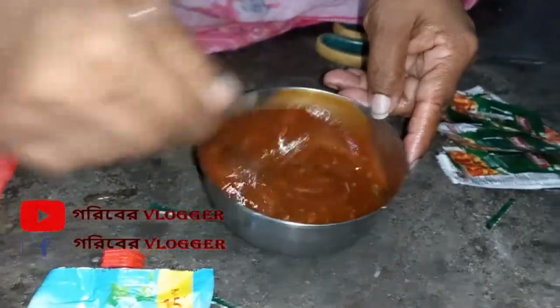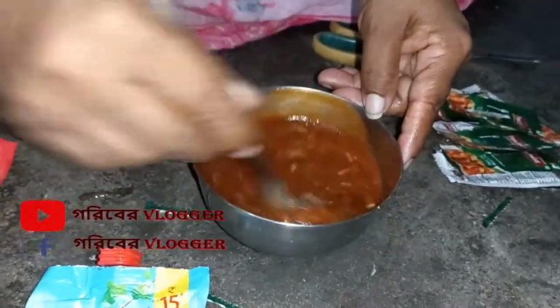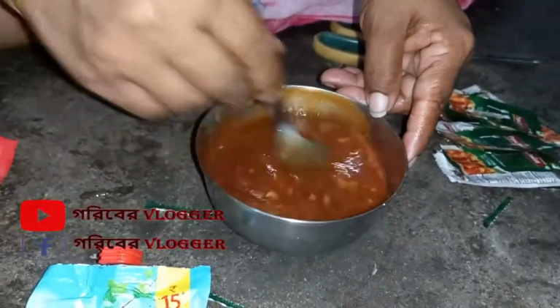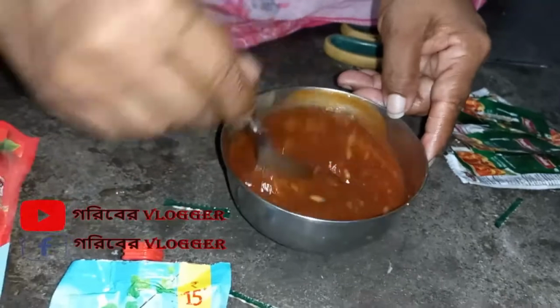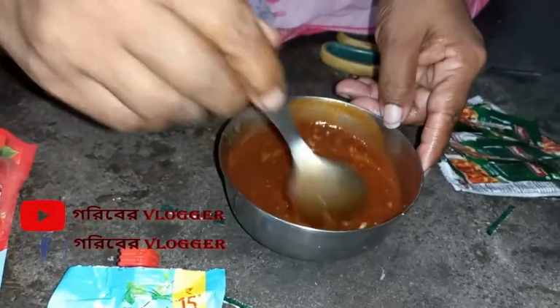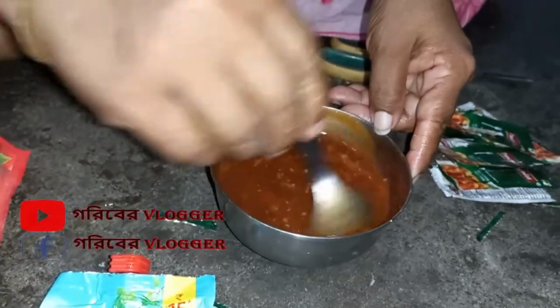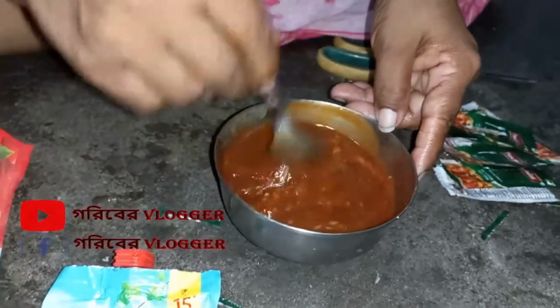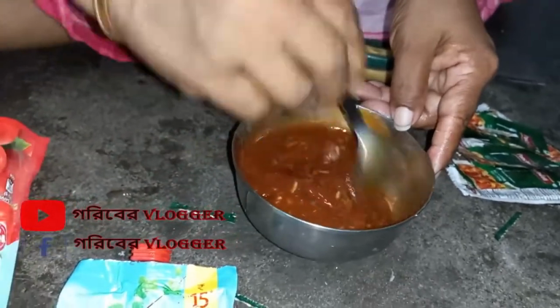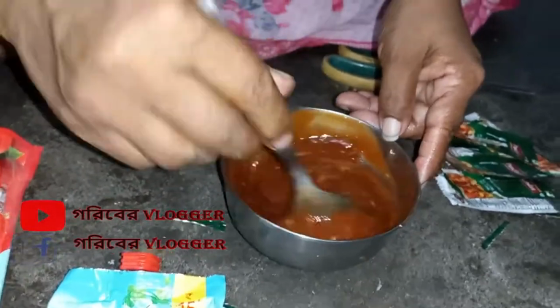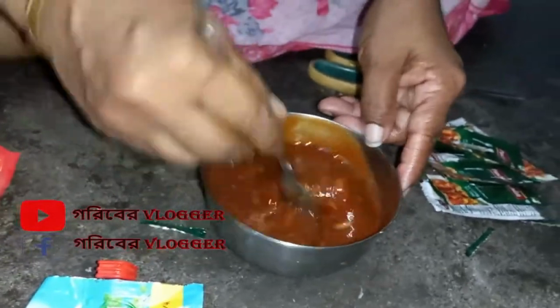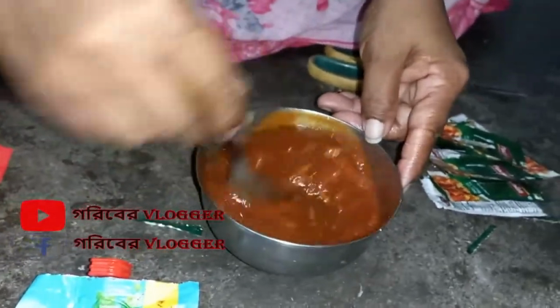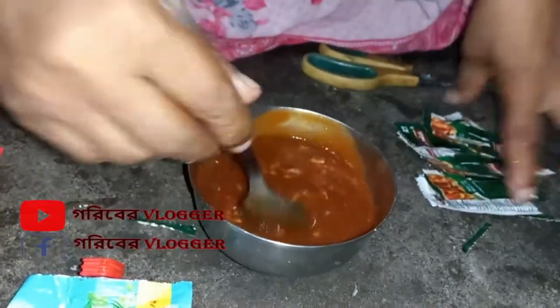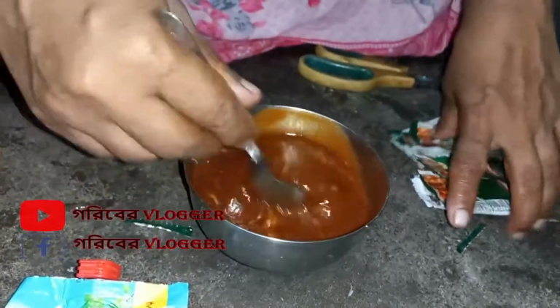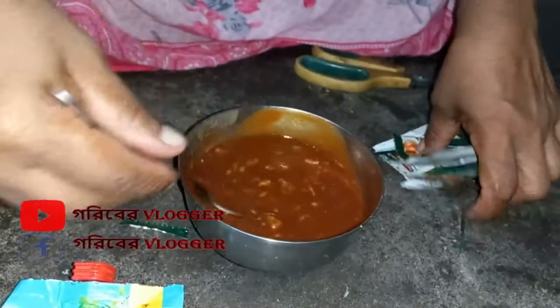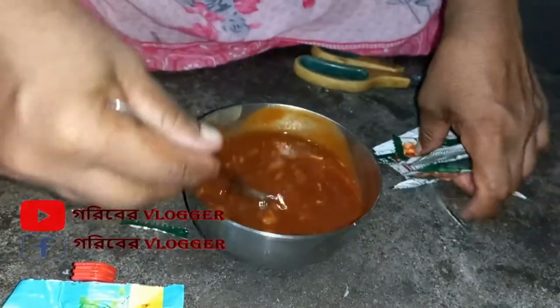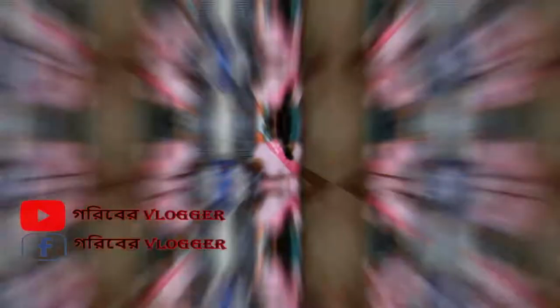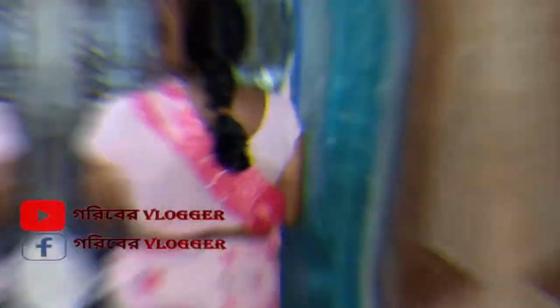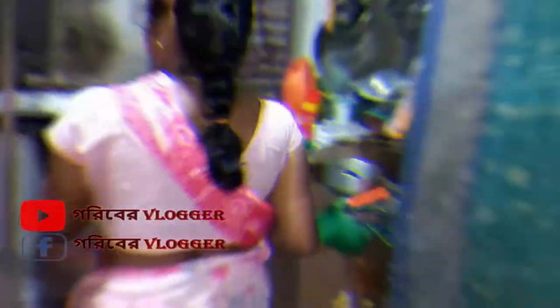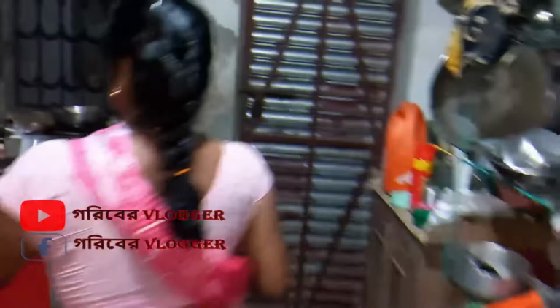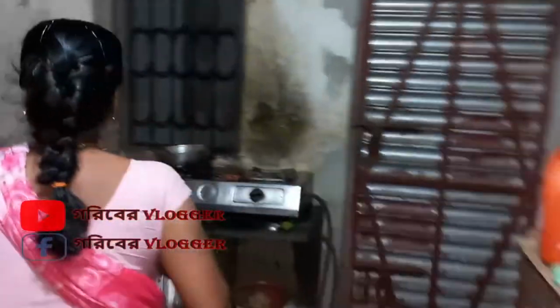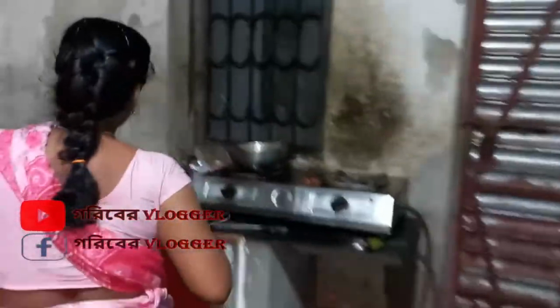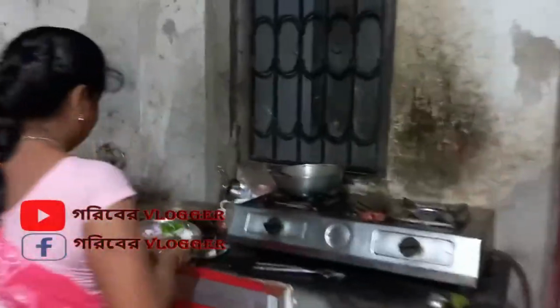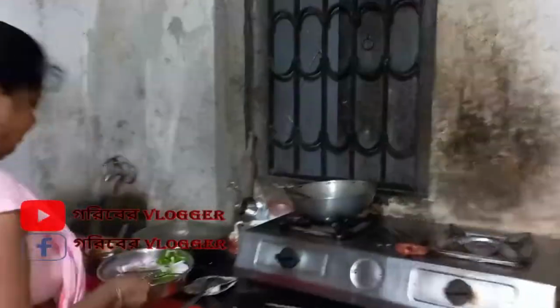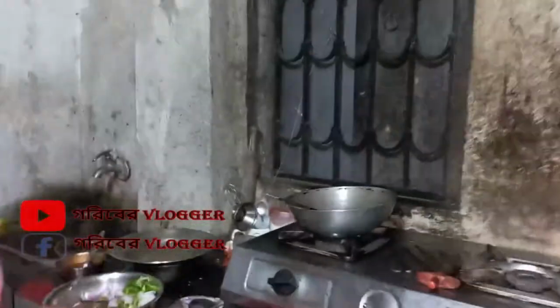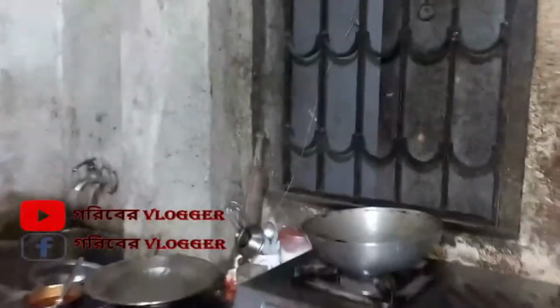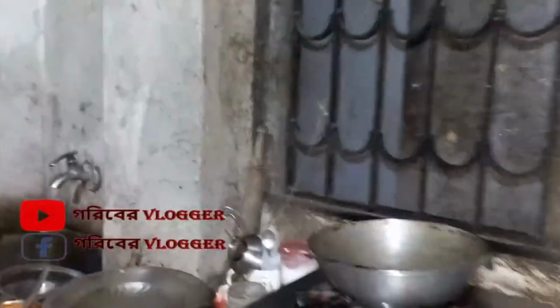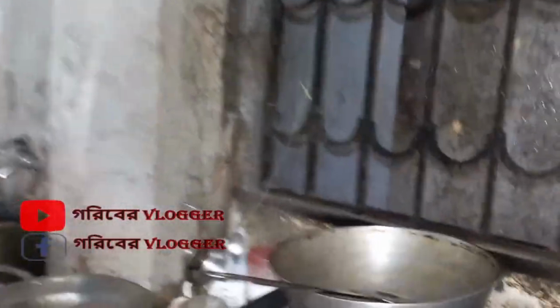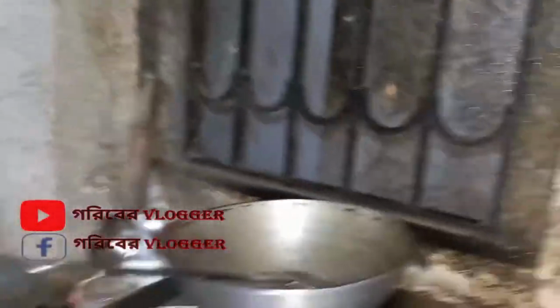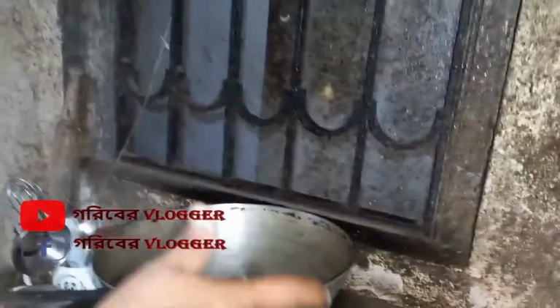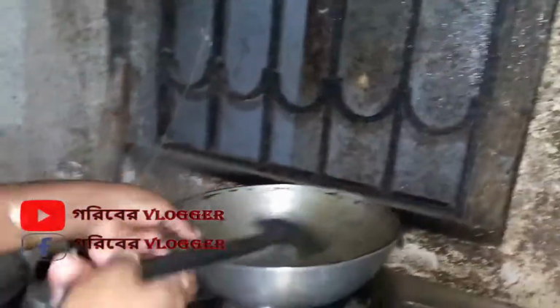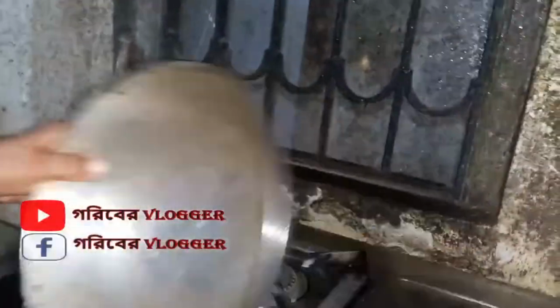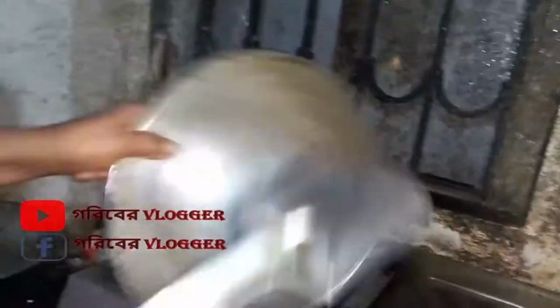This is the tomato sauce. We are going to cook this in the next process.